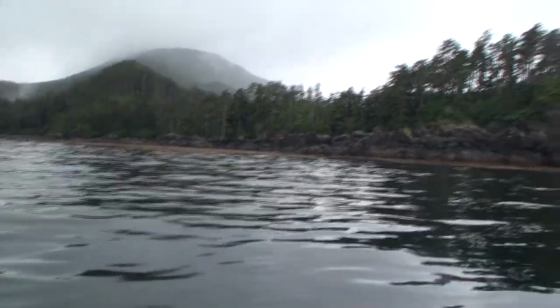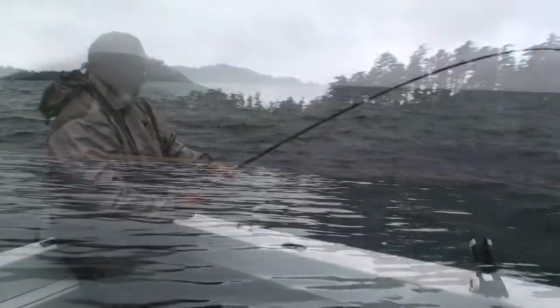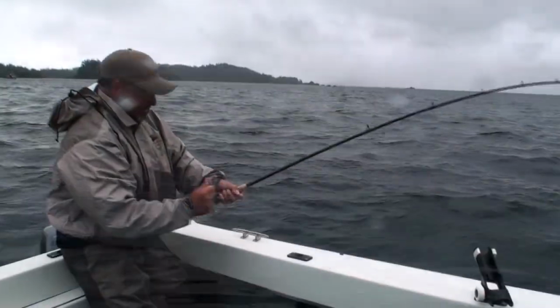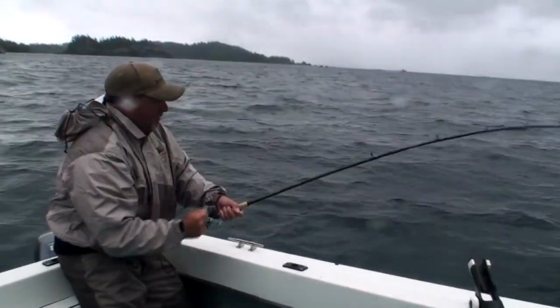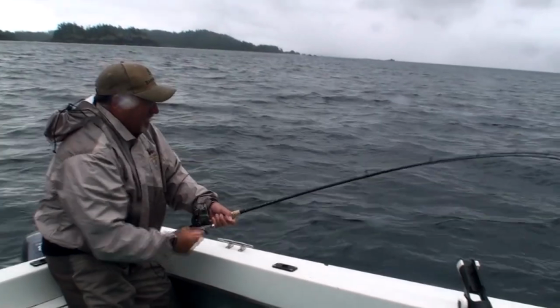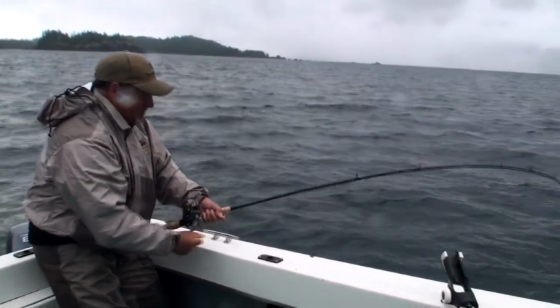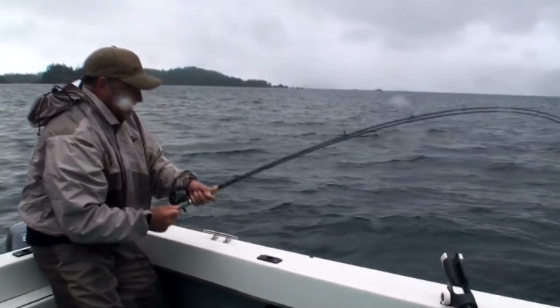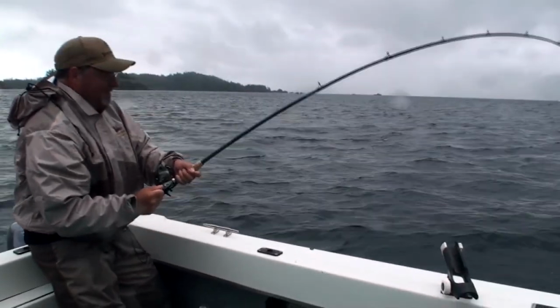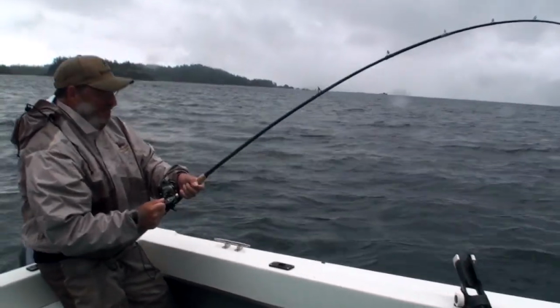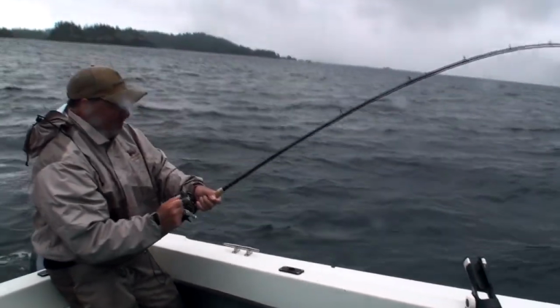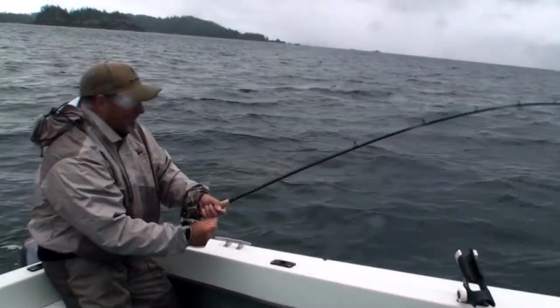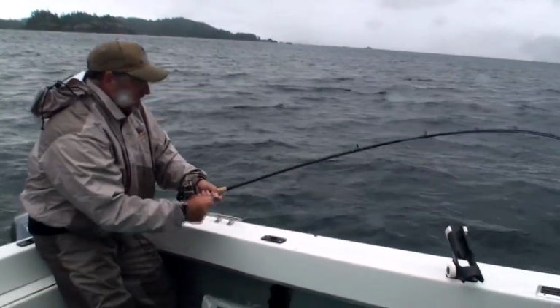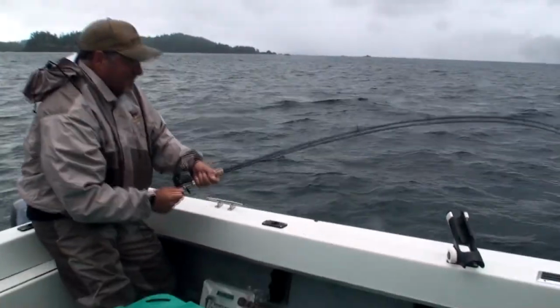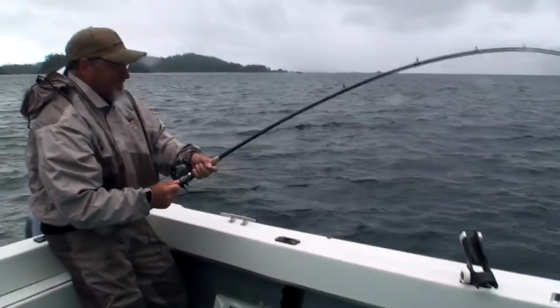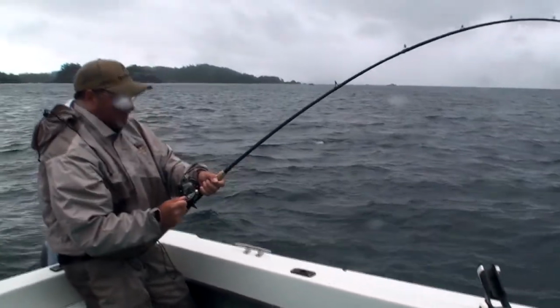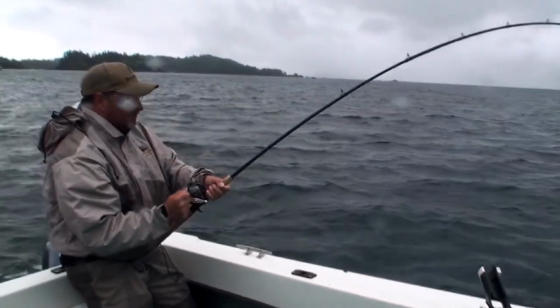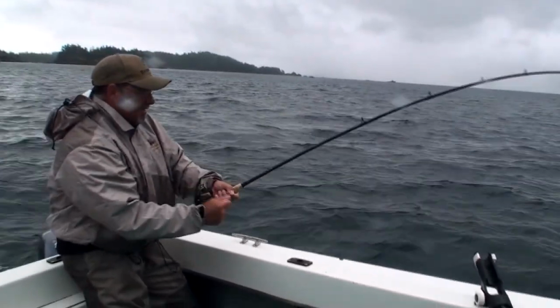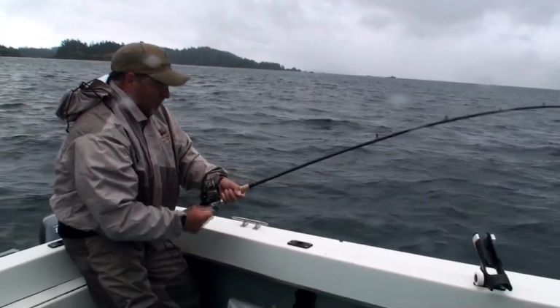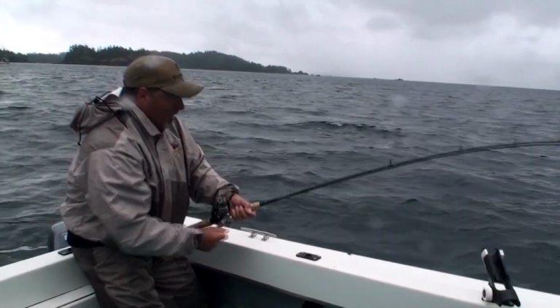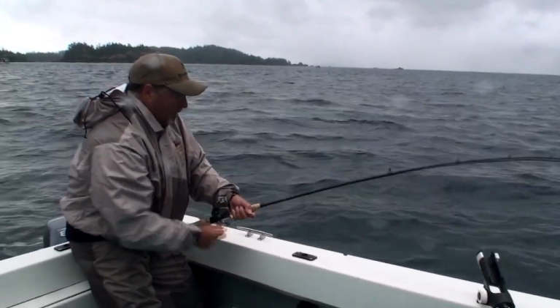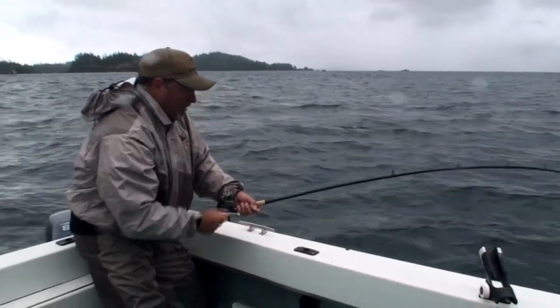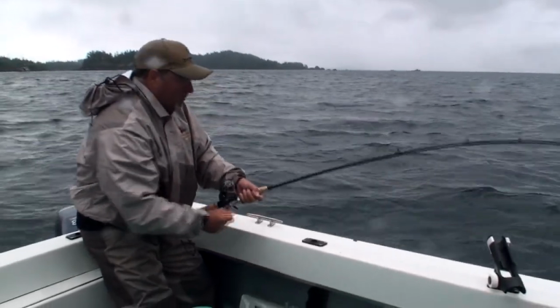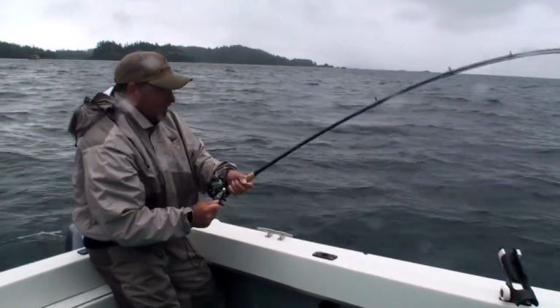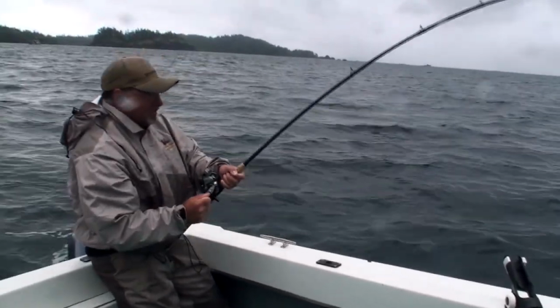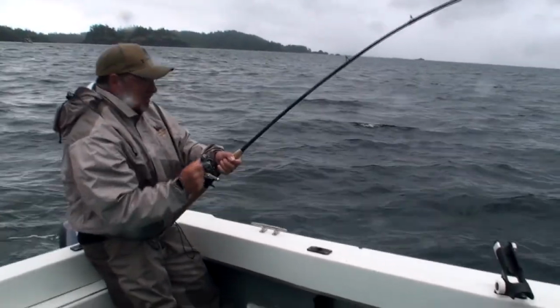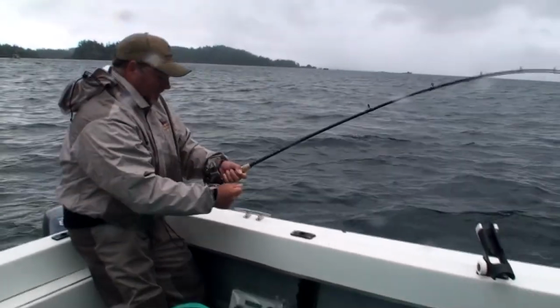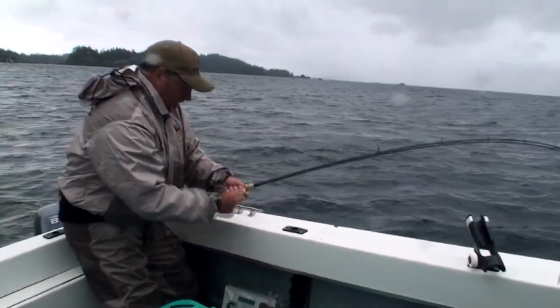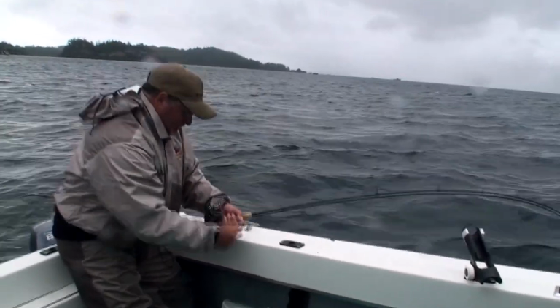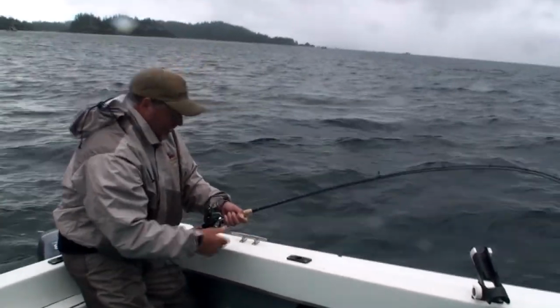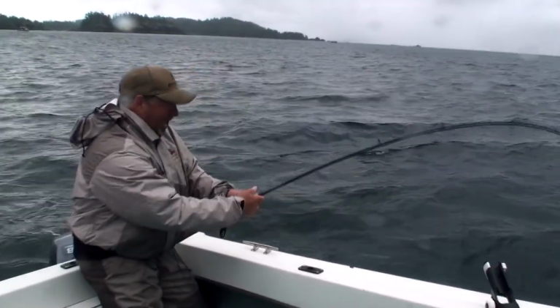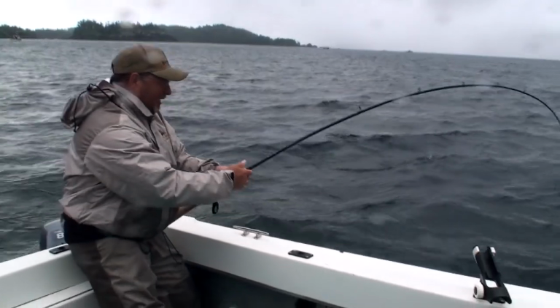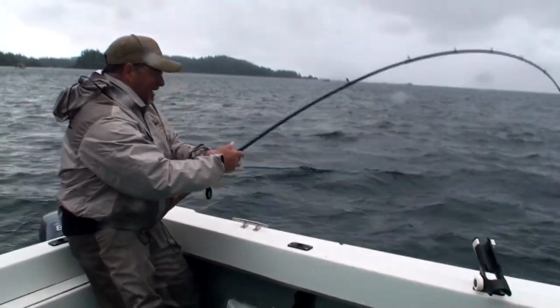What you got there, Kent? Well, we got the first fish of the morning that's got some weight to it. And it looks like we're right about on the bottom, so it looks like it's probably a halibut, I would imagine.